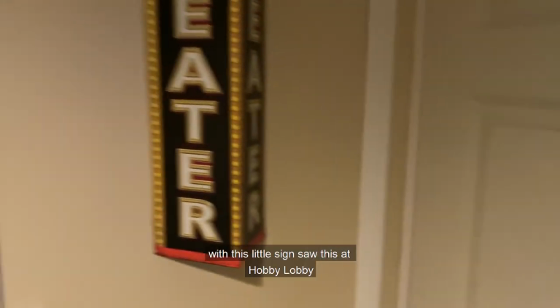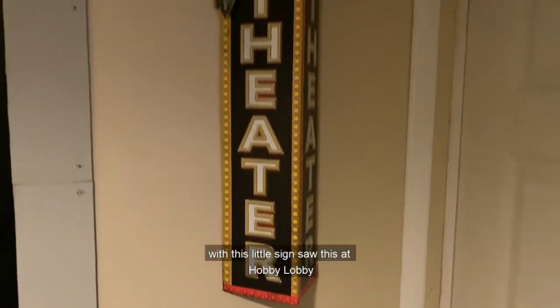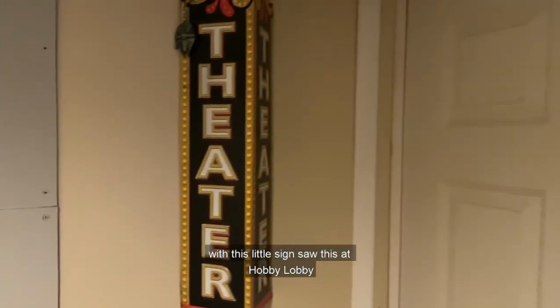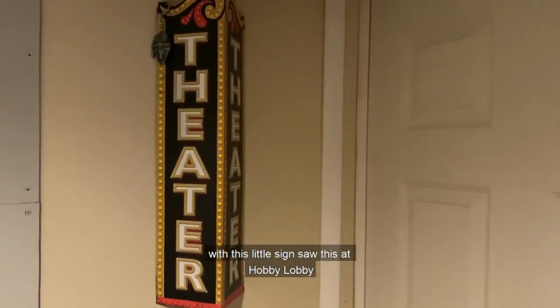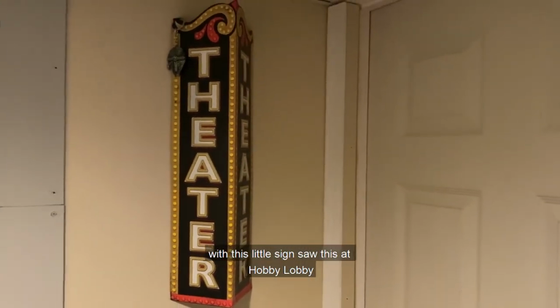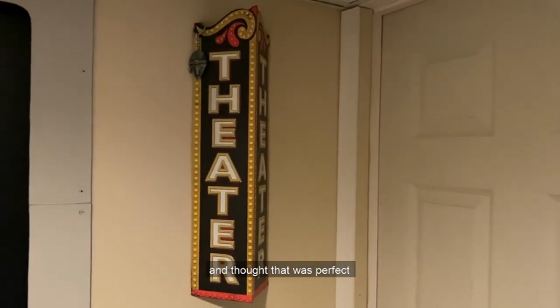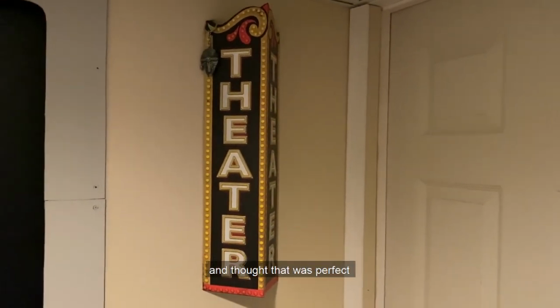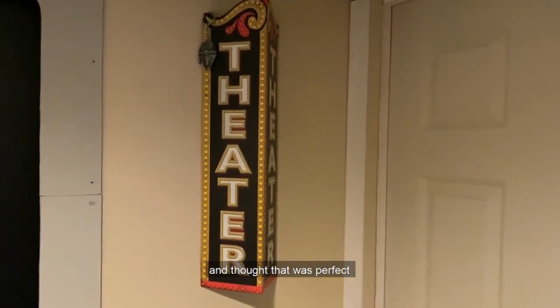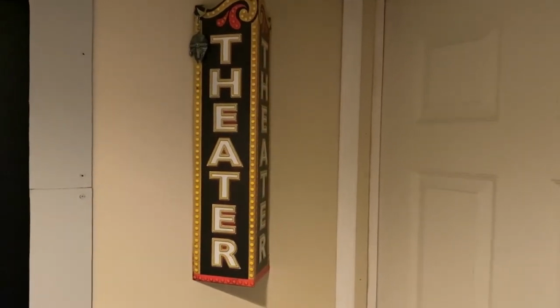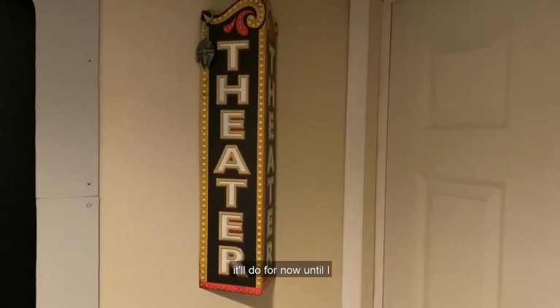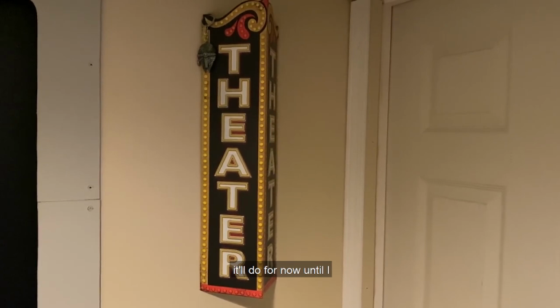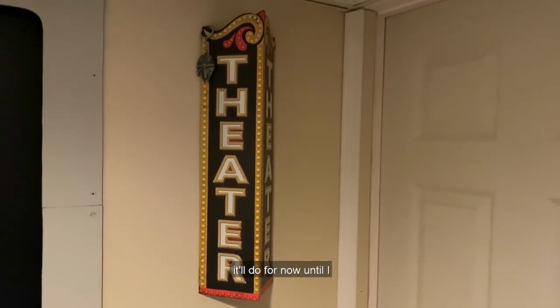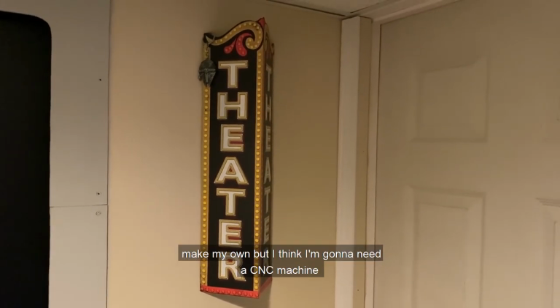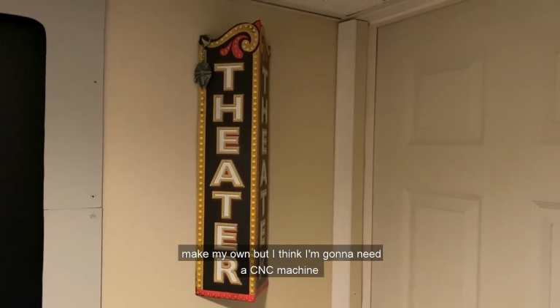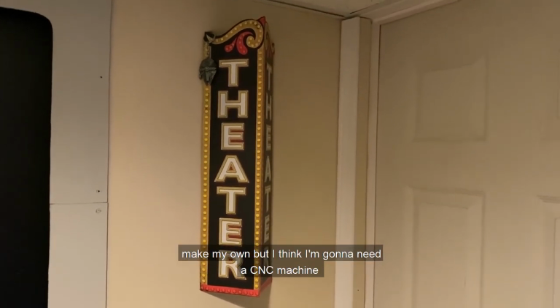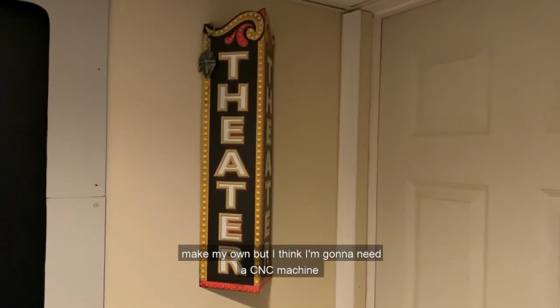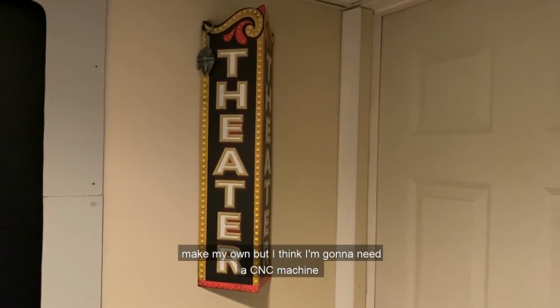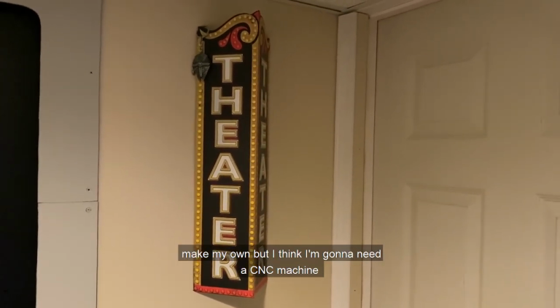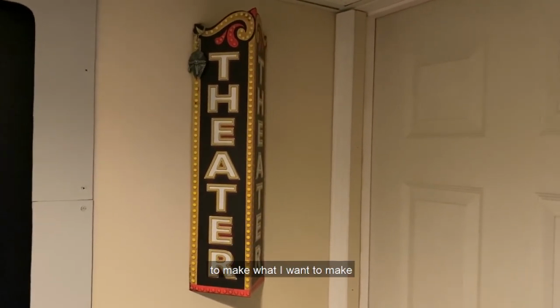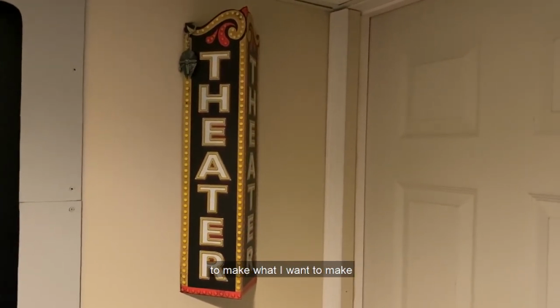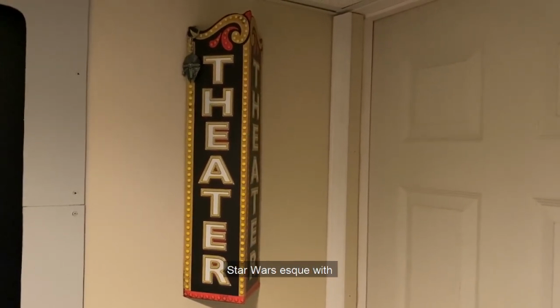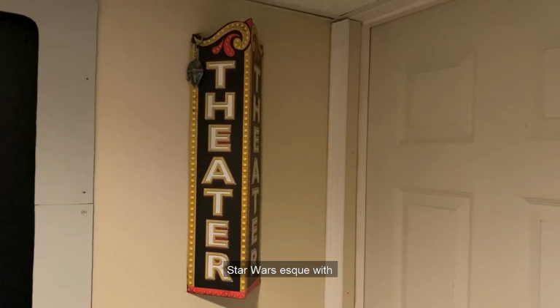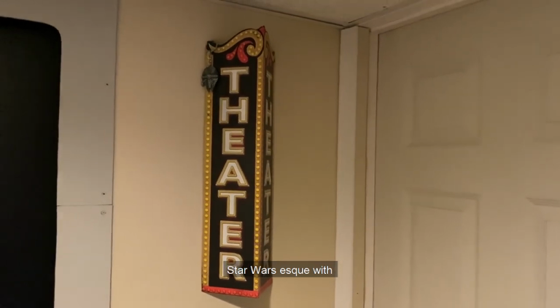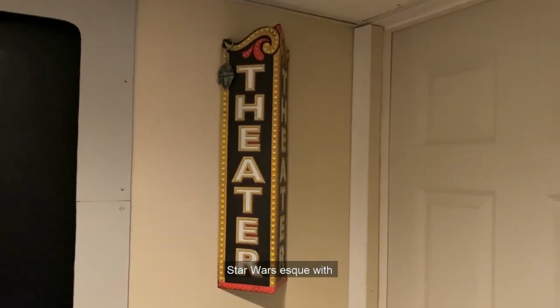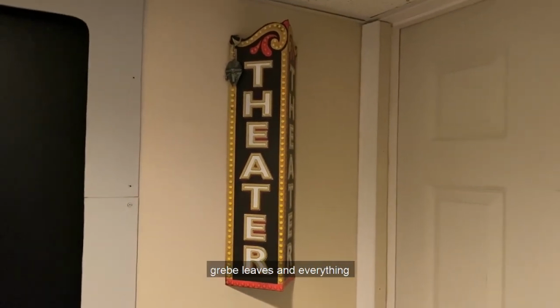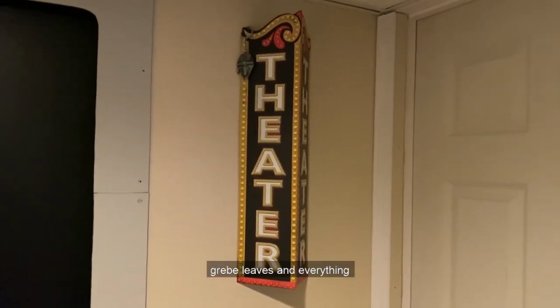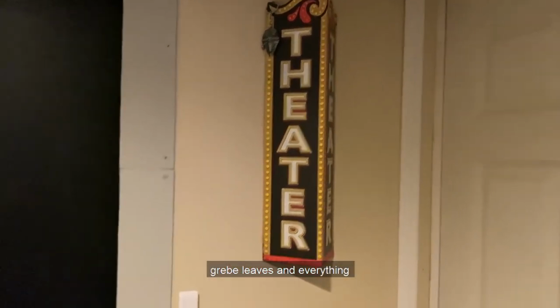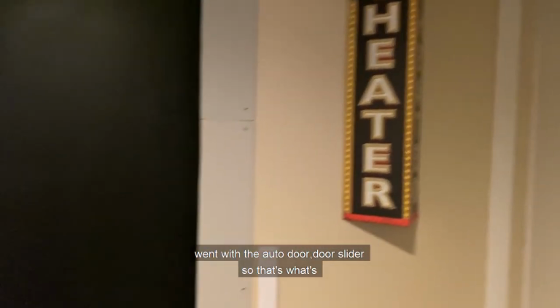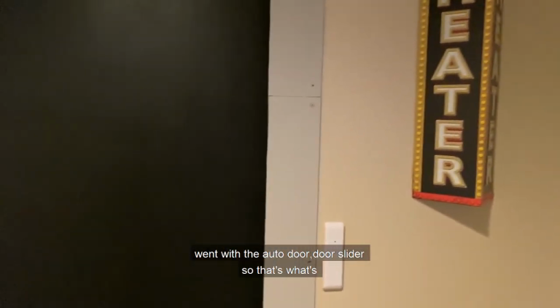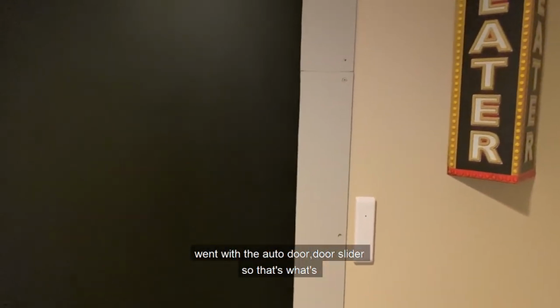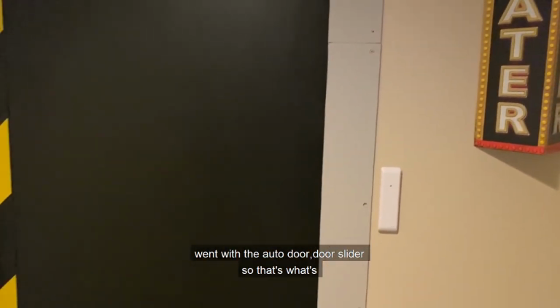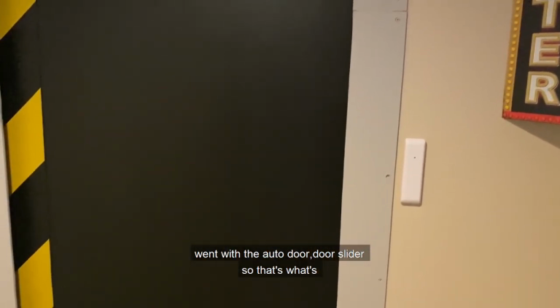I went with this little sign — saw this at Hobby Lobby and thought it was perfect. It'll do for now until I make my own, but I think I'm going to need a CNC machine to make what I want — Star Wars-esque with greeblies and everything.